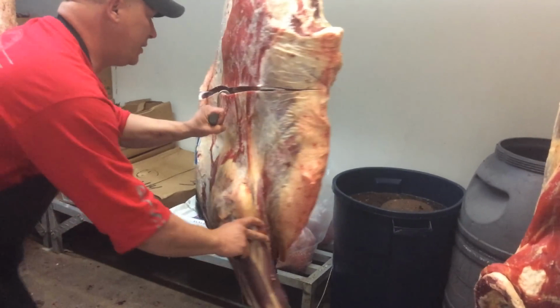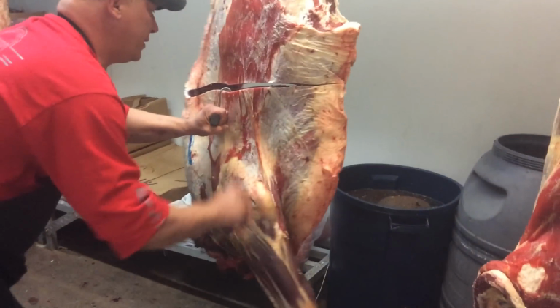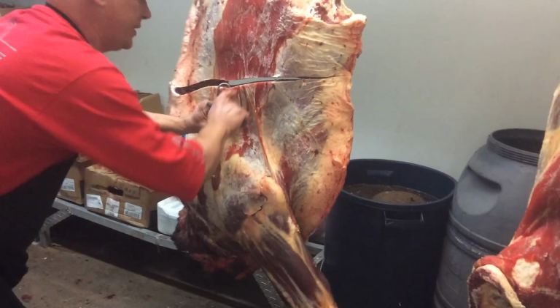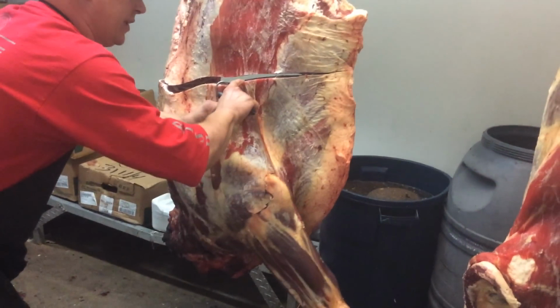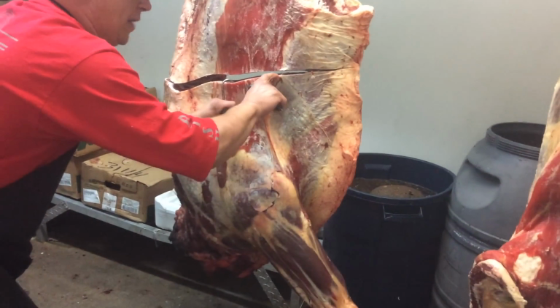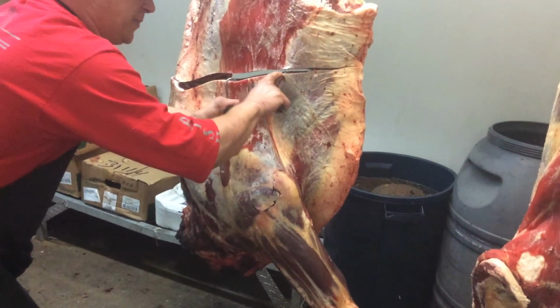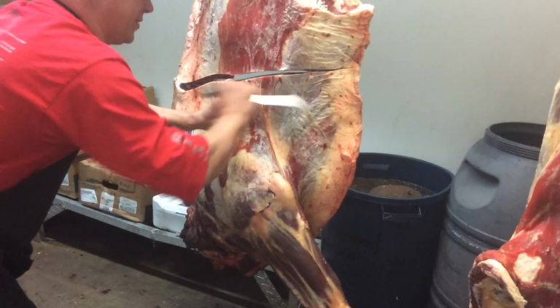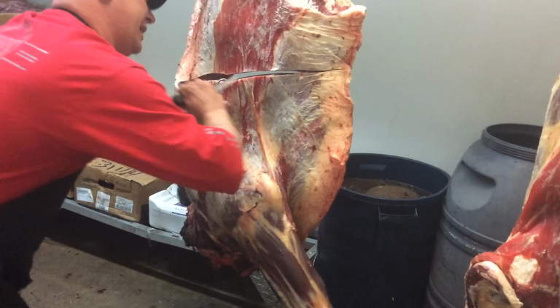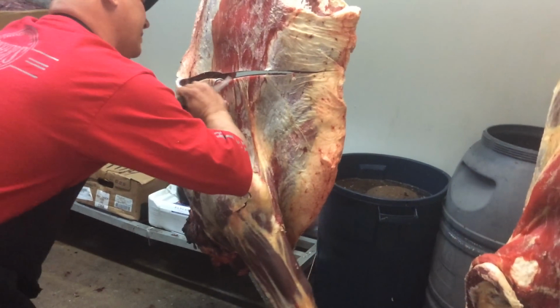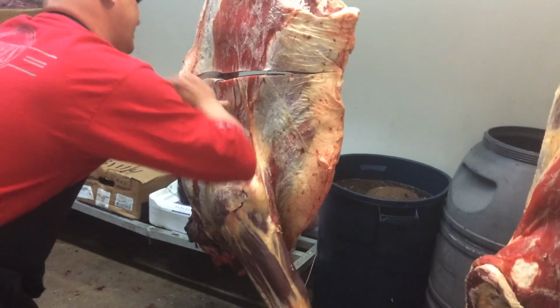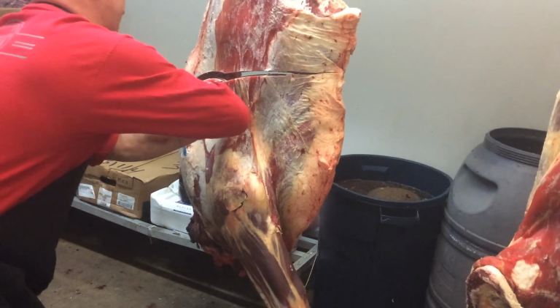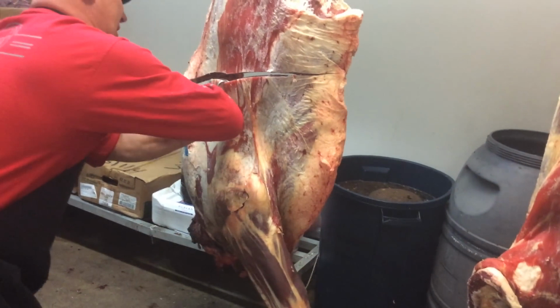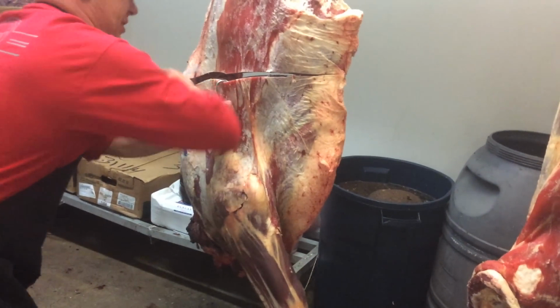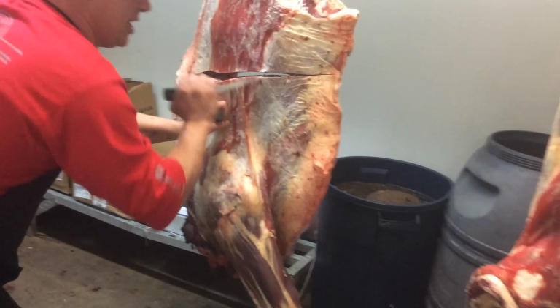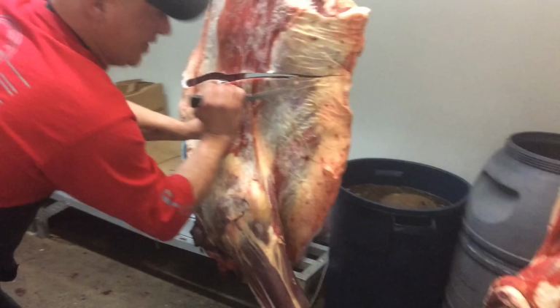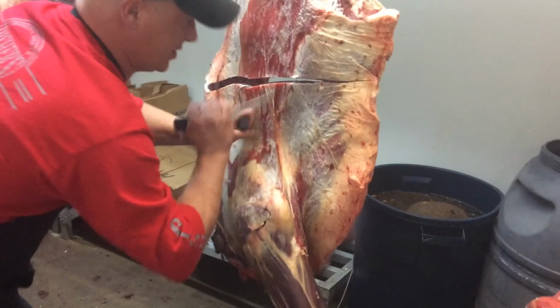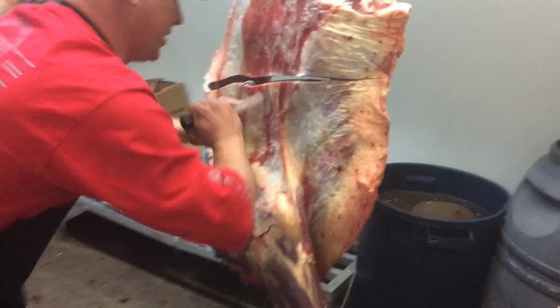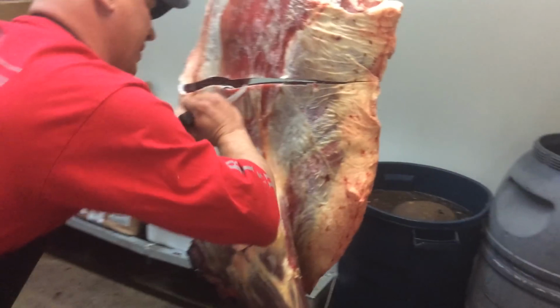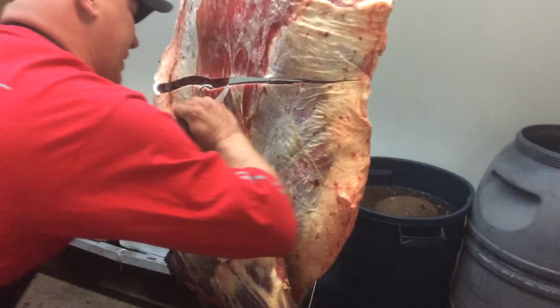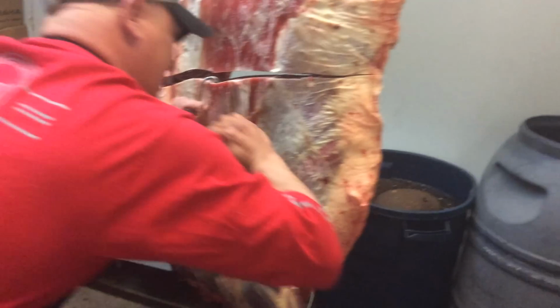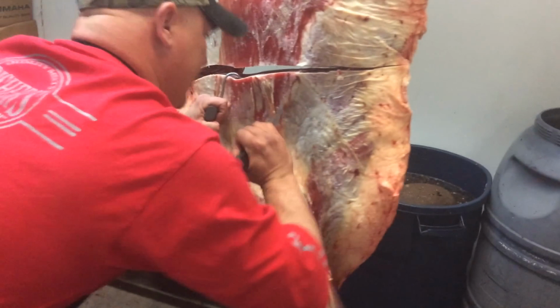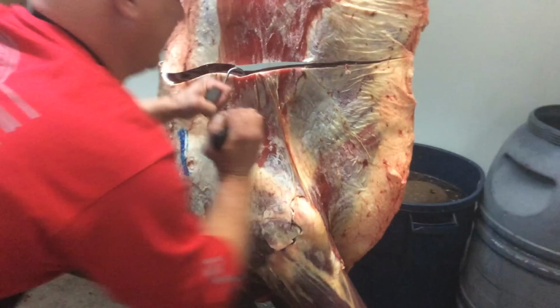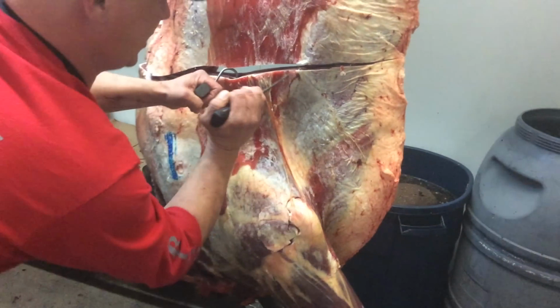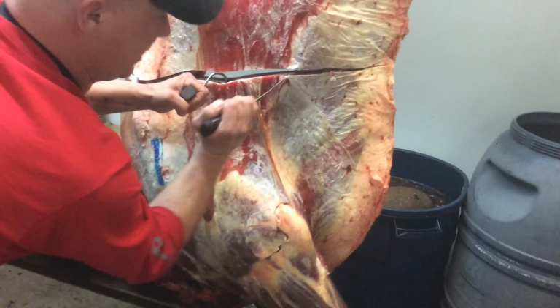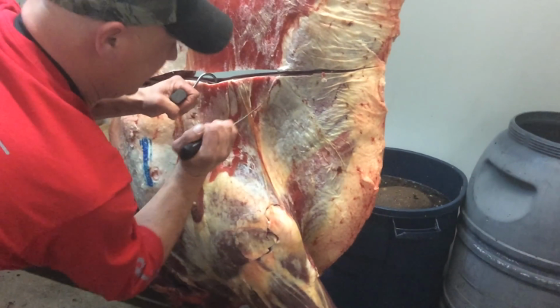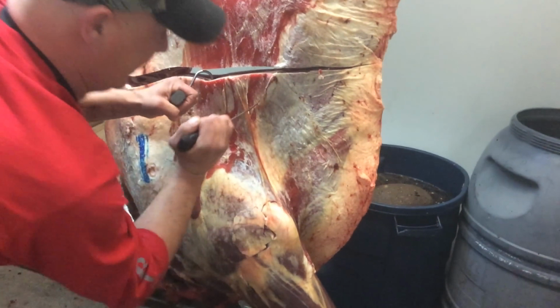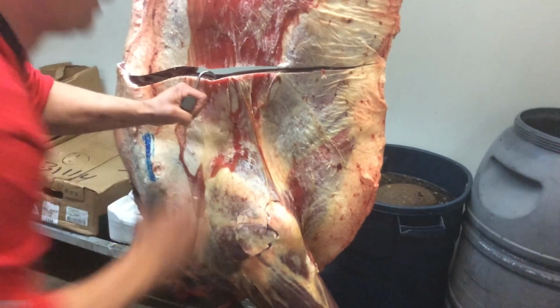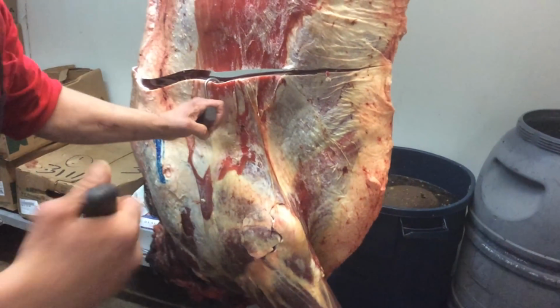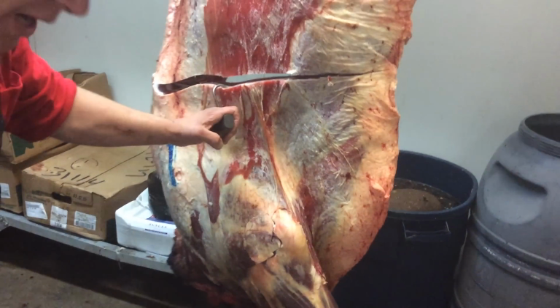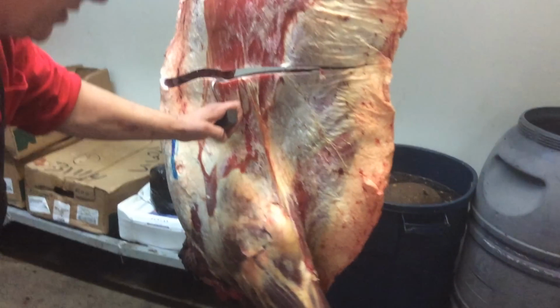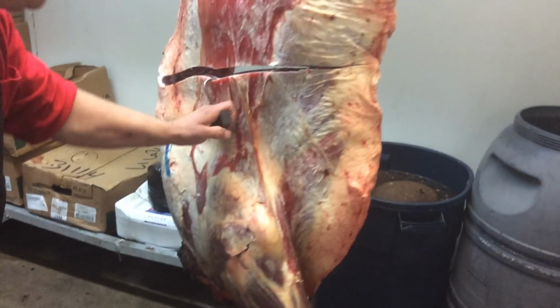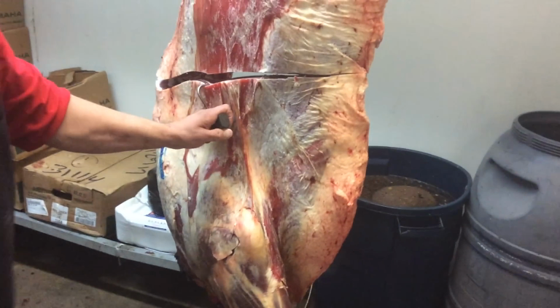Now, there's a little white spot right here. This is the start of your claw. That's the start of your brisket. You make a little triangle right there, and I'll show you how to use that later.